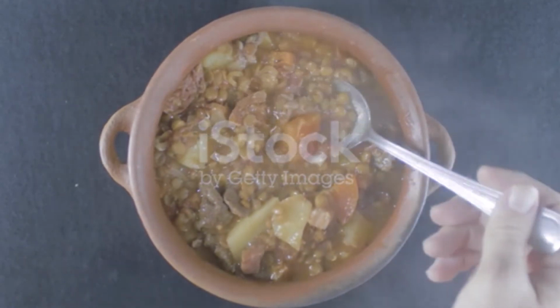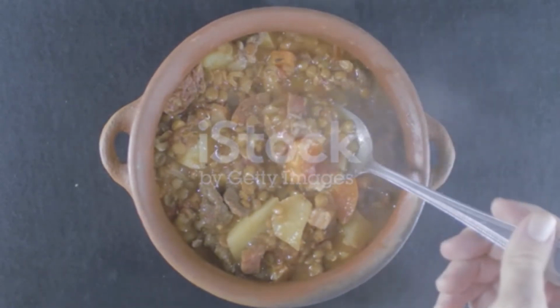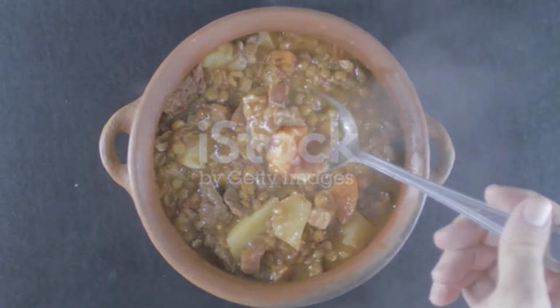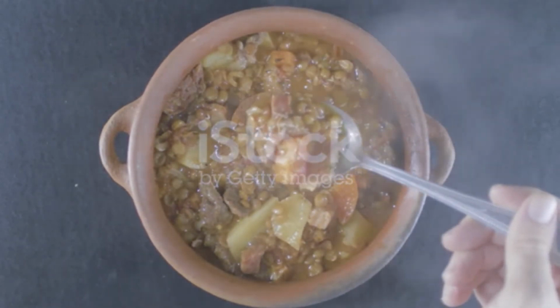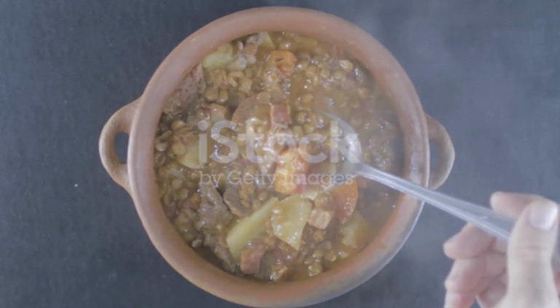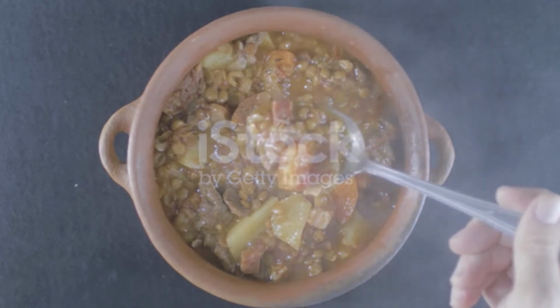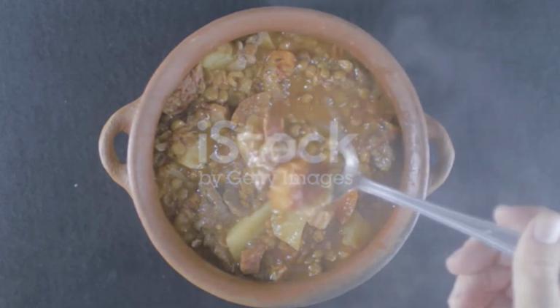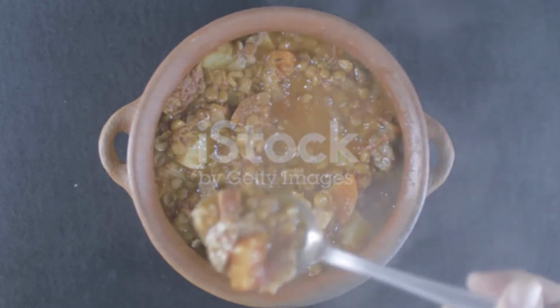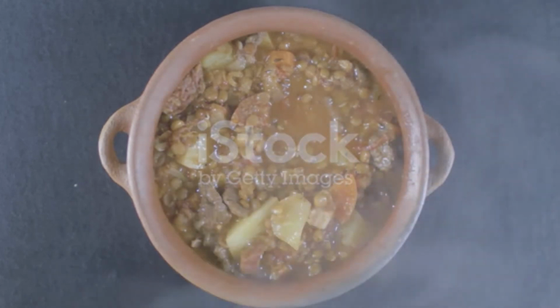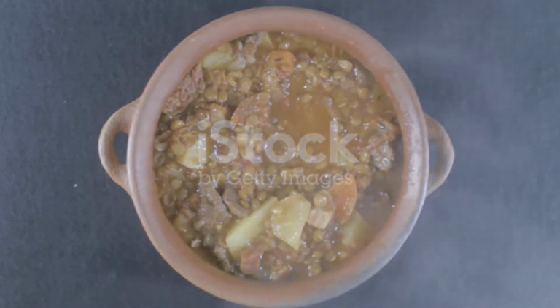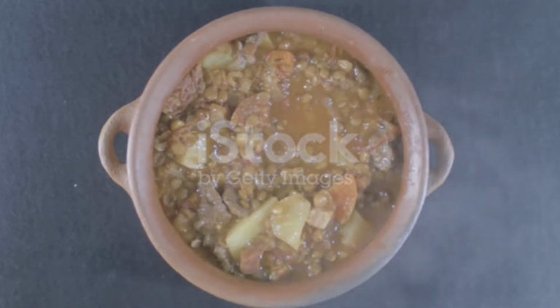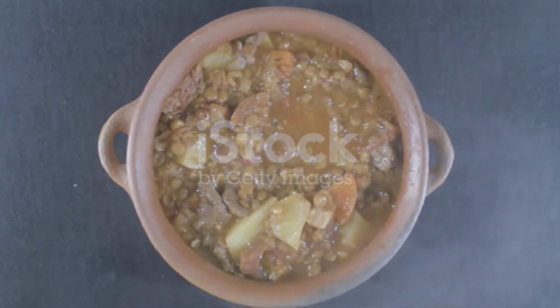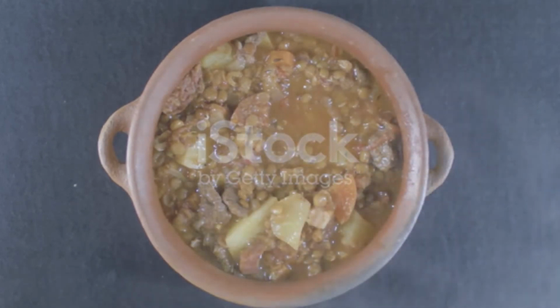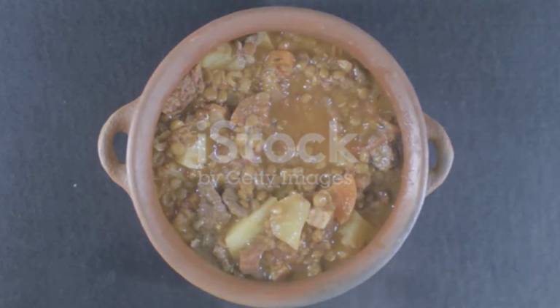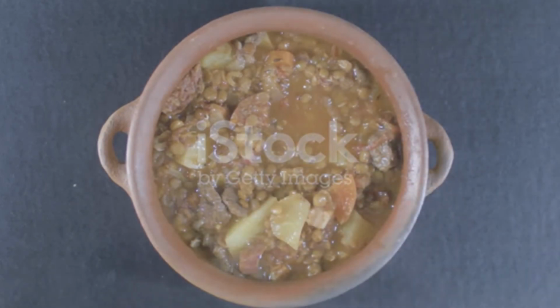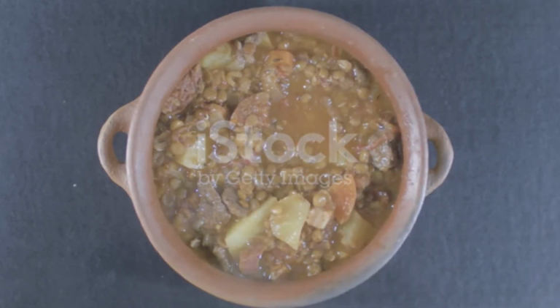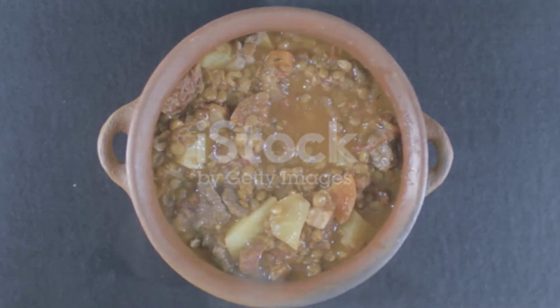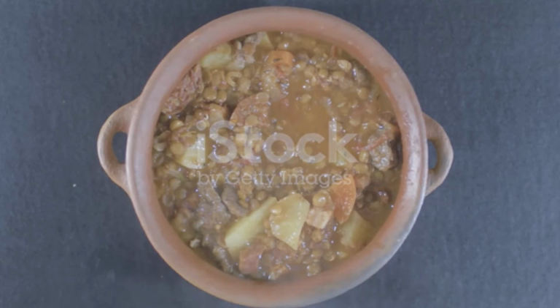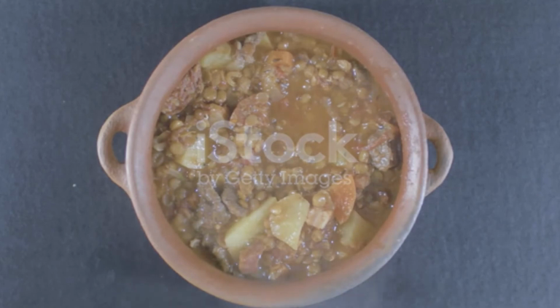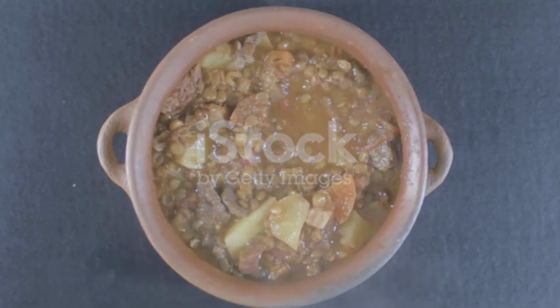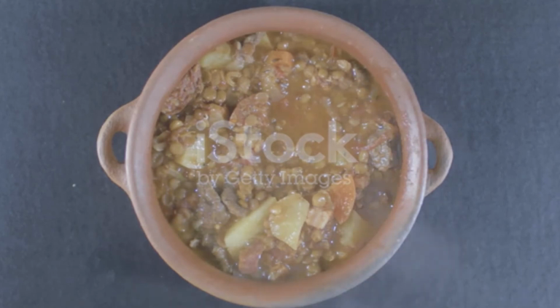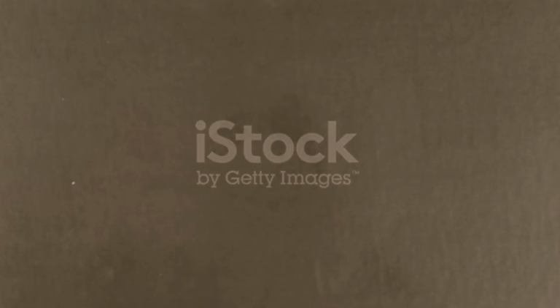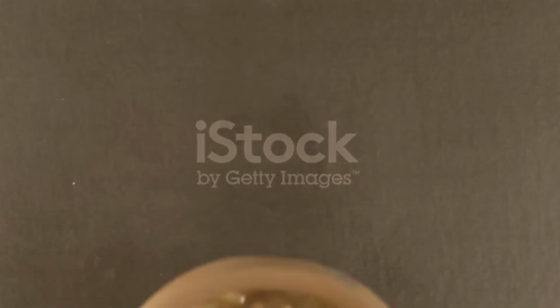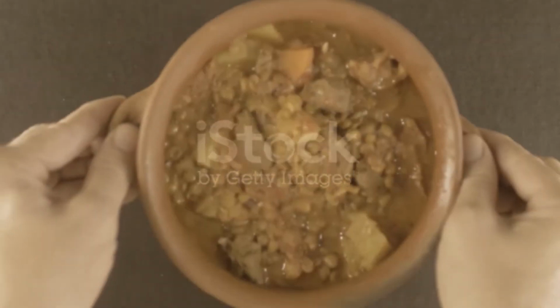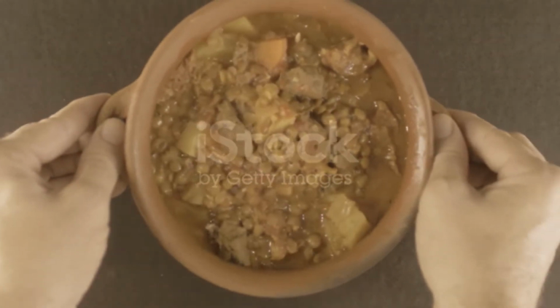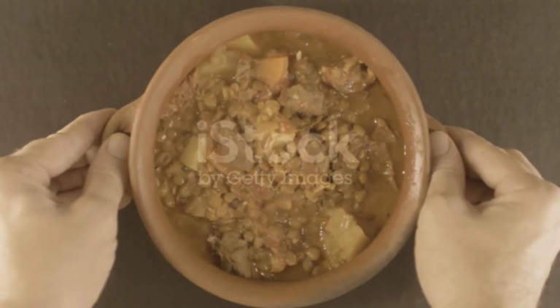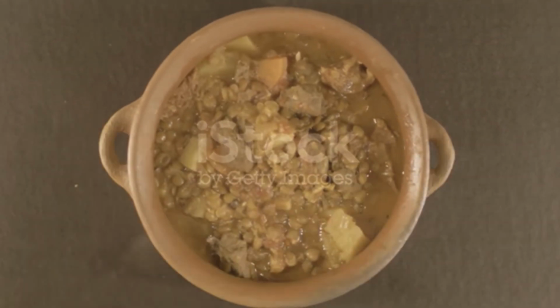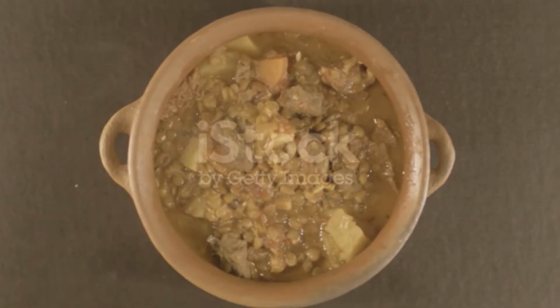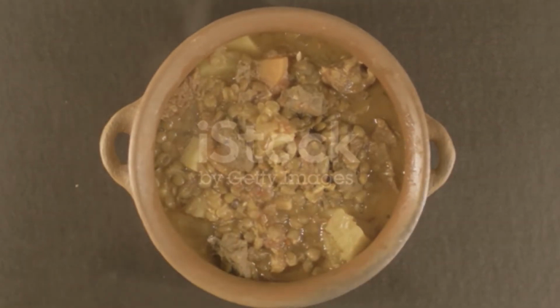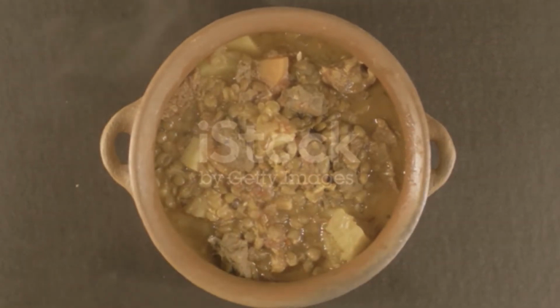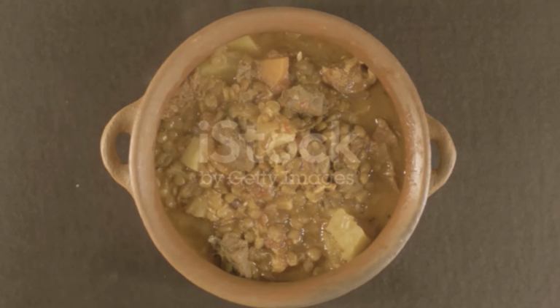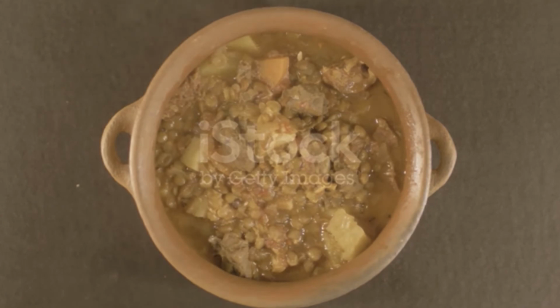Remove sausages from pot and slice. Stir back into pot and season soup with salt. Increase heat to medium-high and cook, stirring frequently, until lentils have broken down and soup thickens.